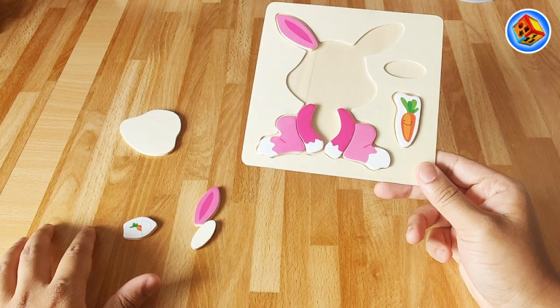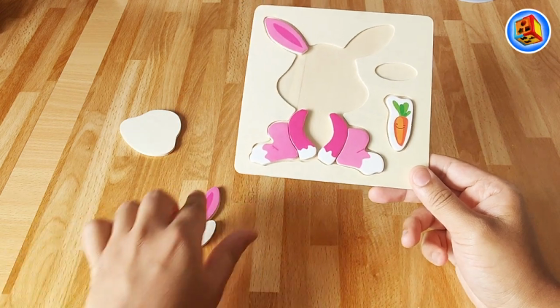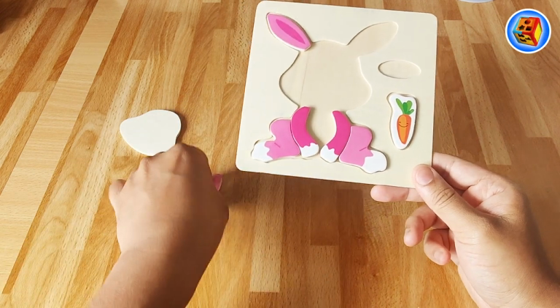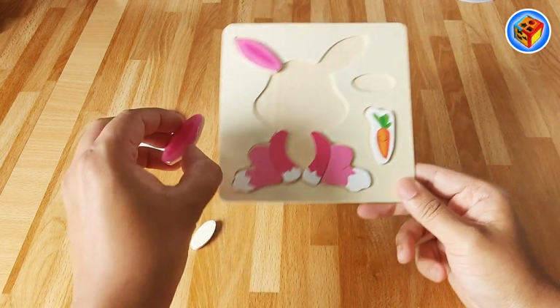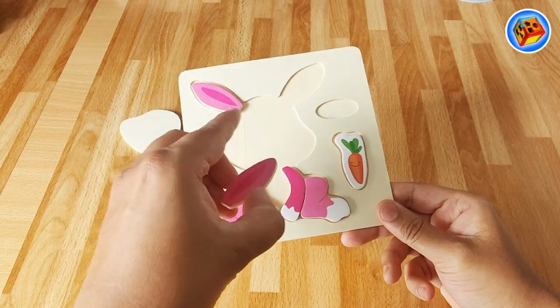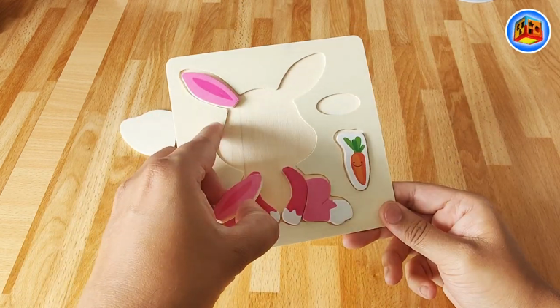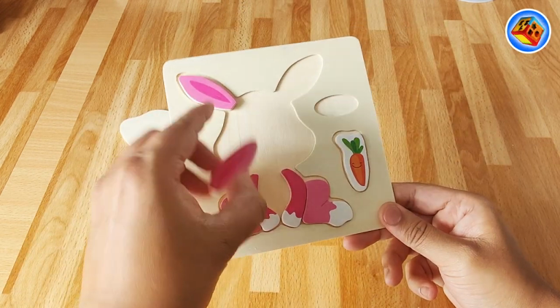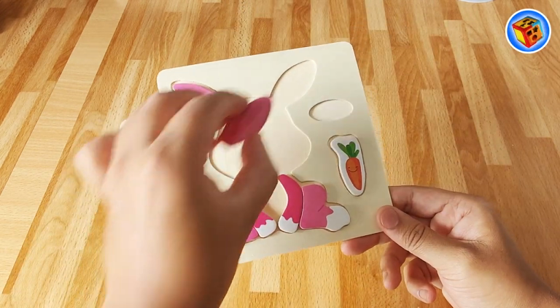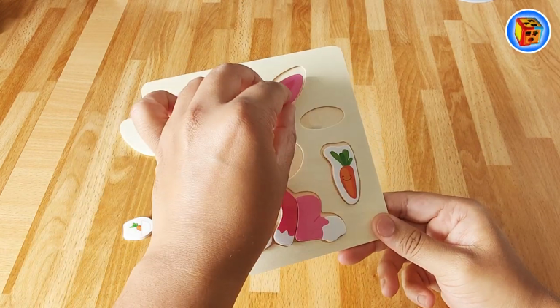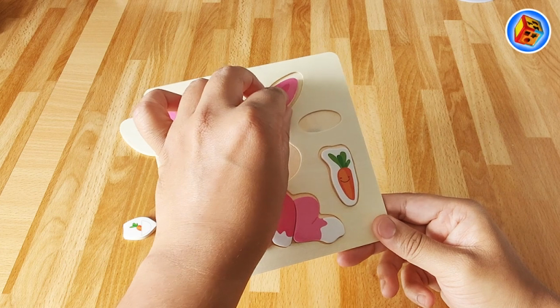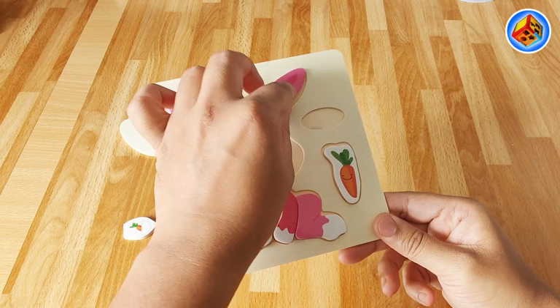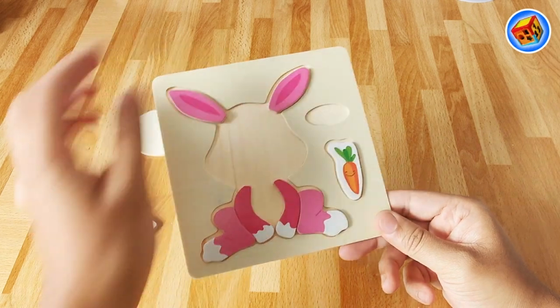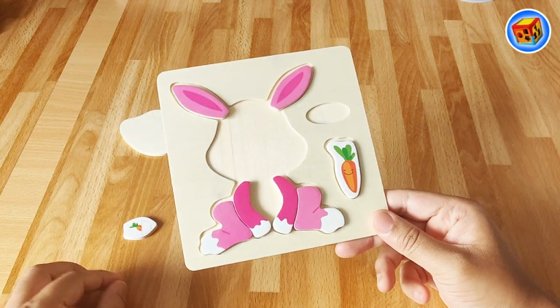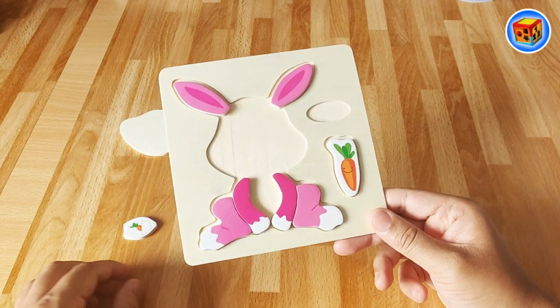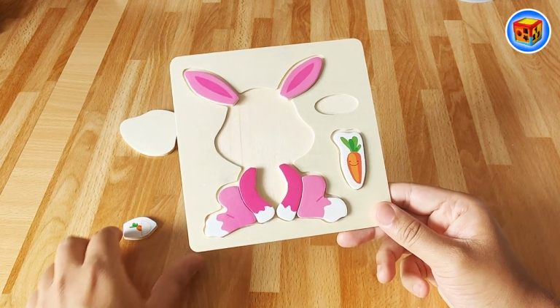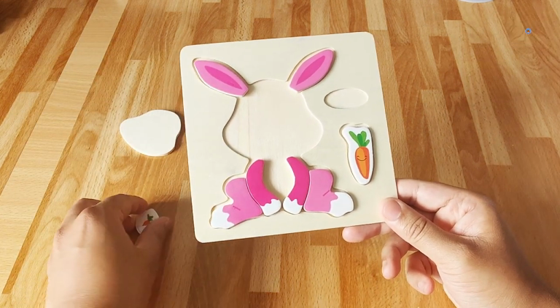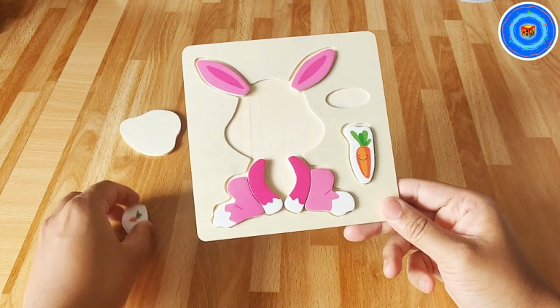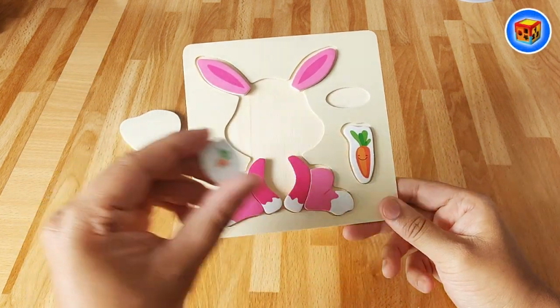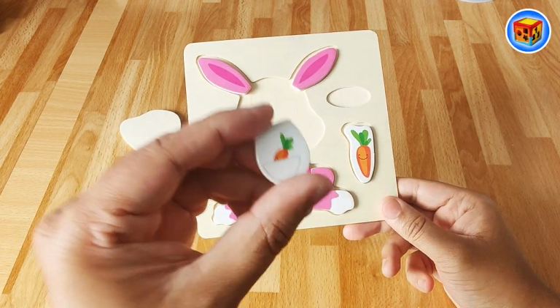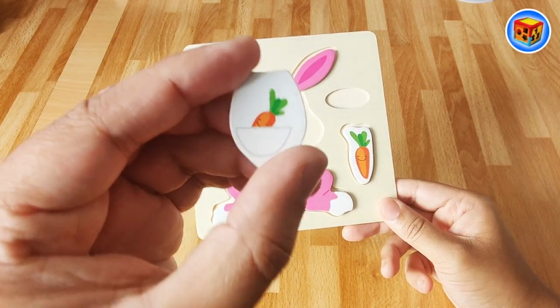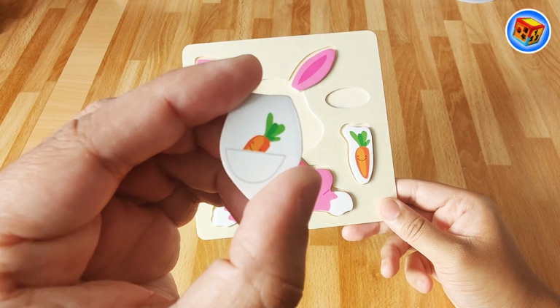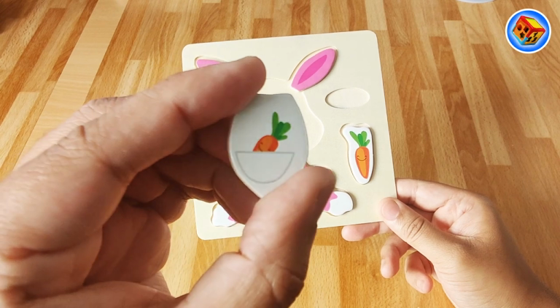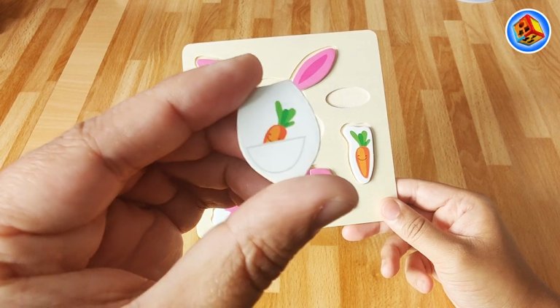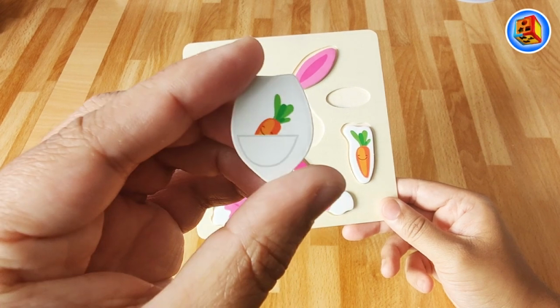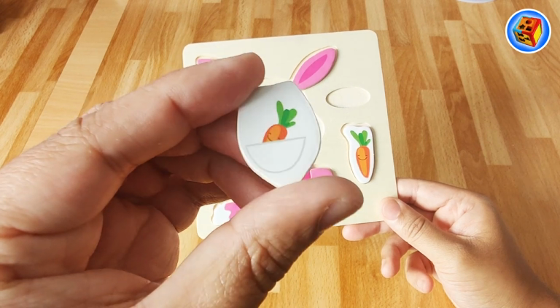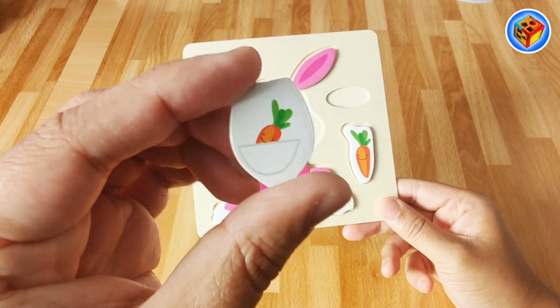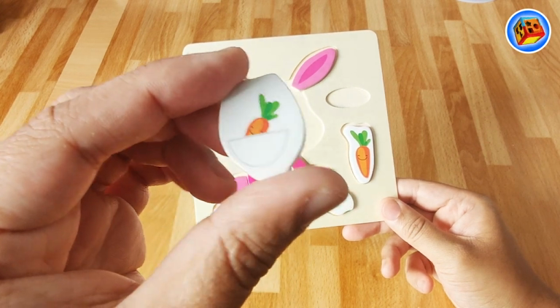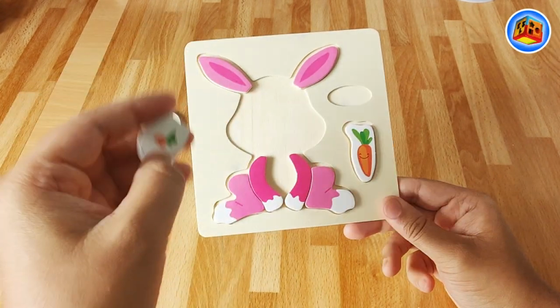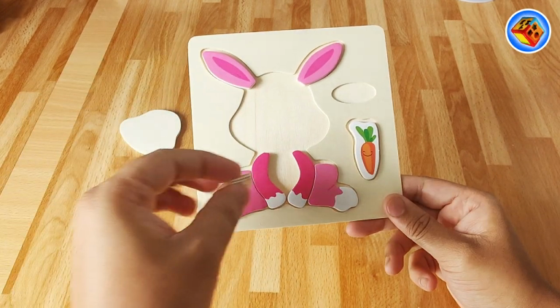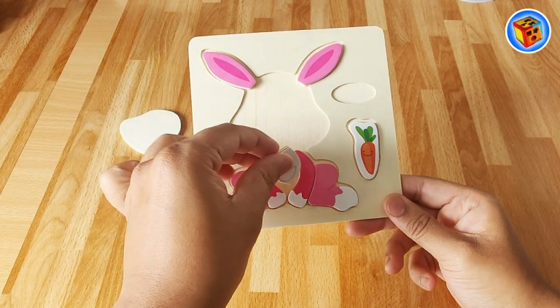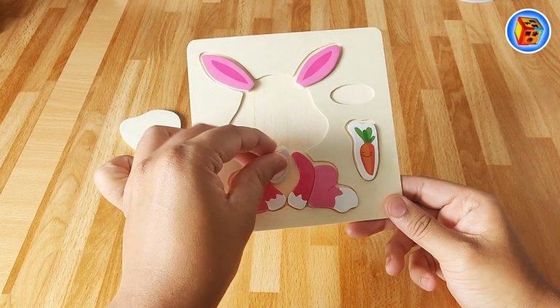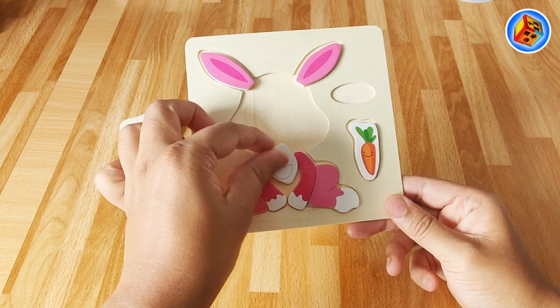That means this must go over here. Wonder where this one goes. Well, that one looks like this one over here, so I think that goes over there. What's this? It's a little carrot inside some kind of pocket. What if that goes over here?